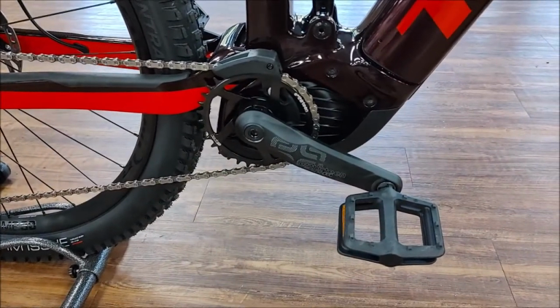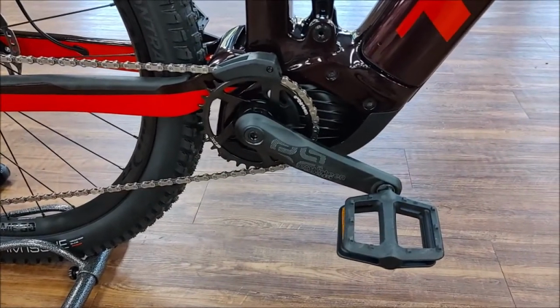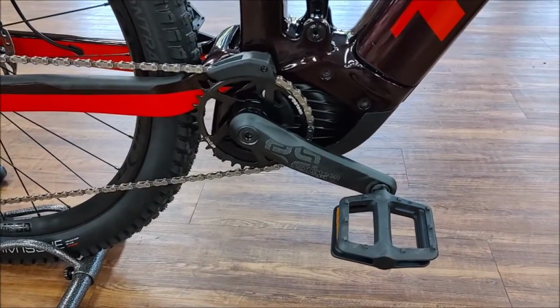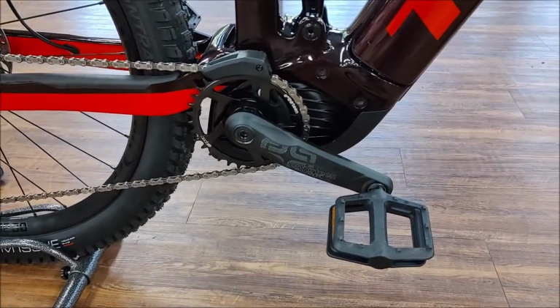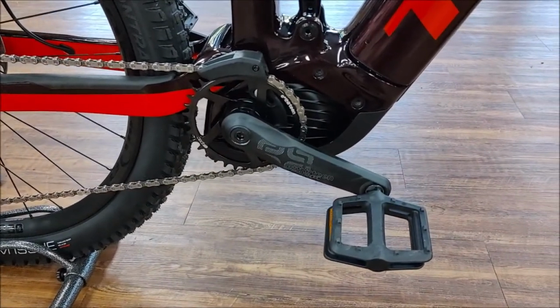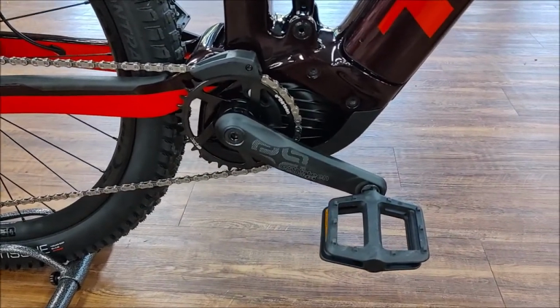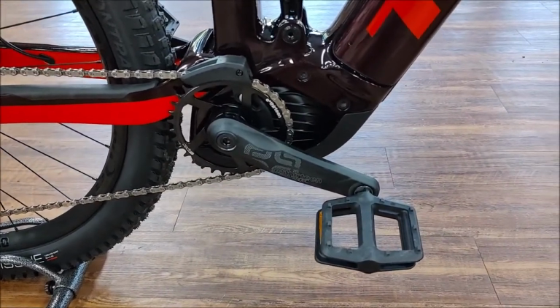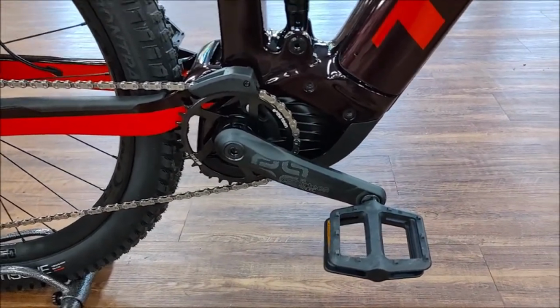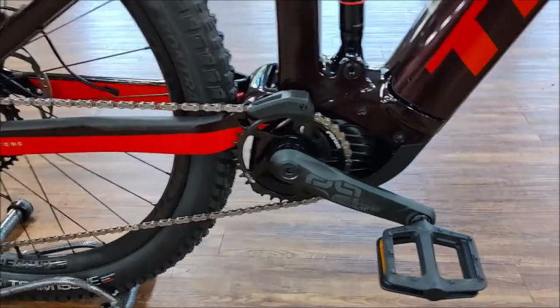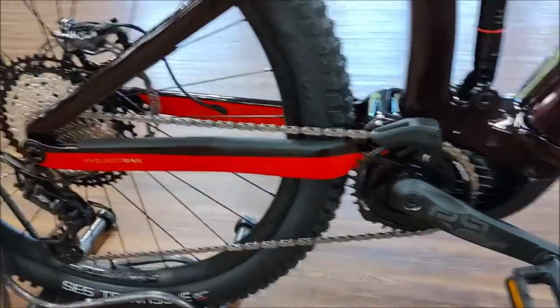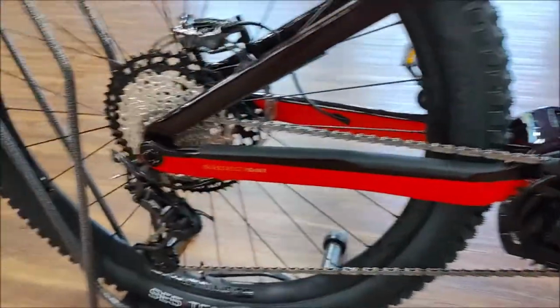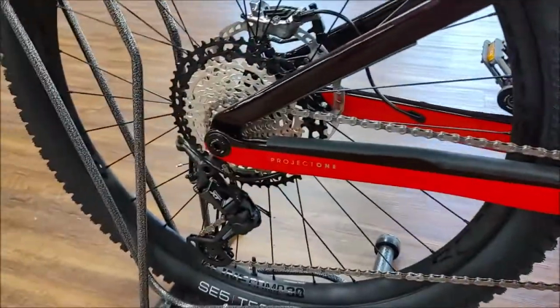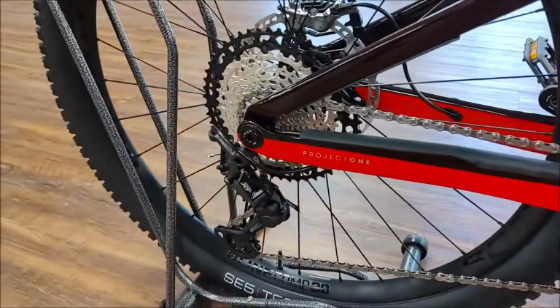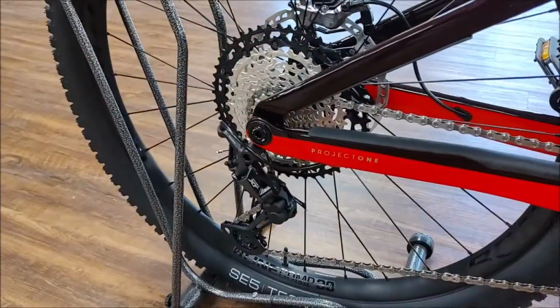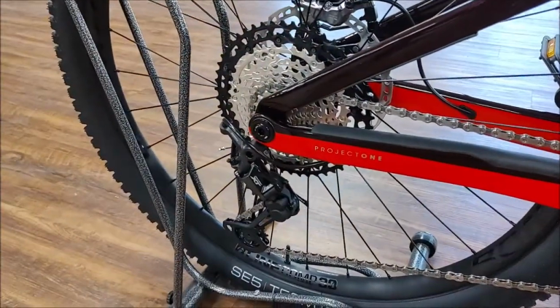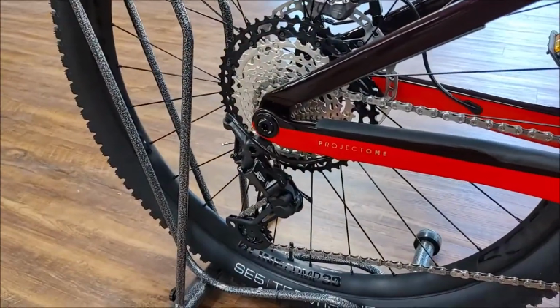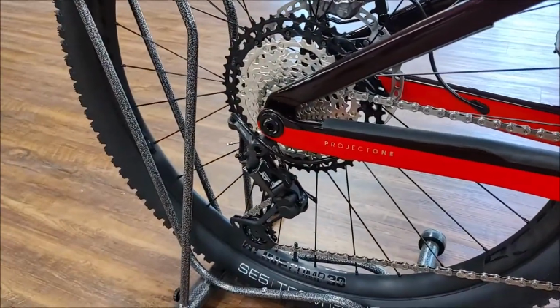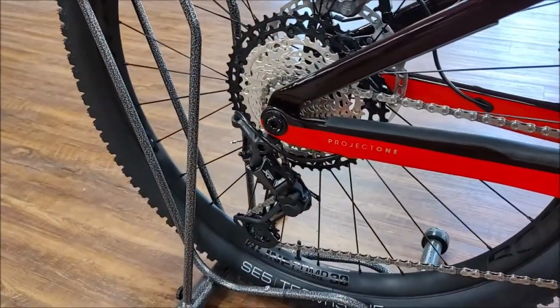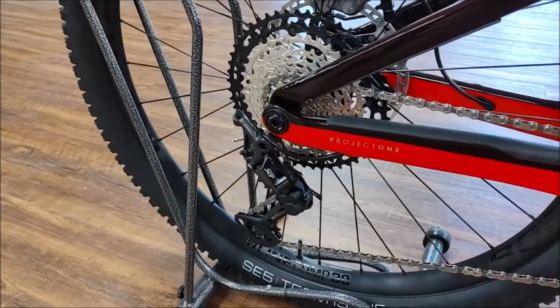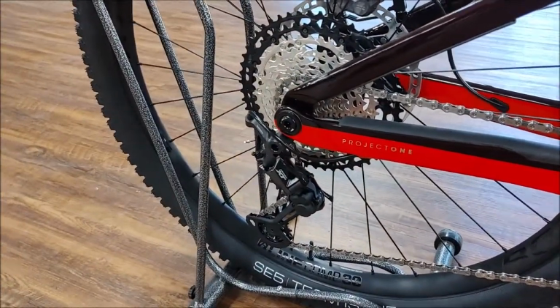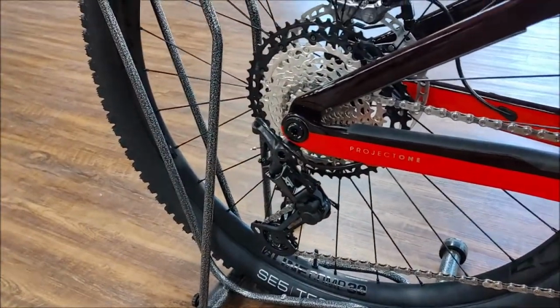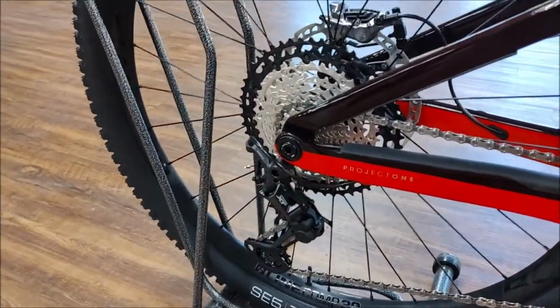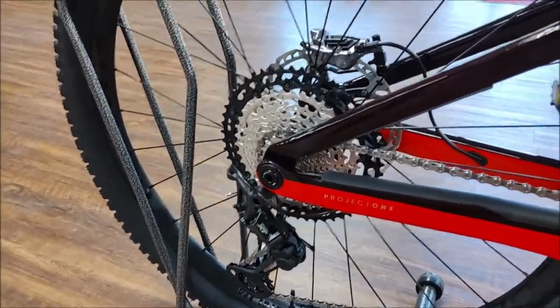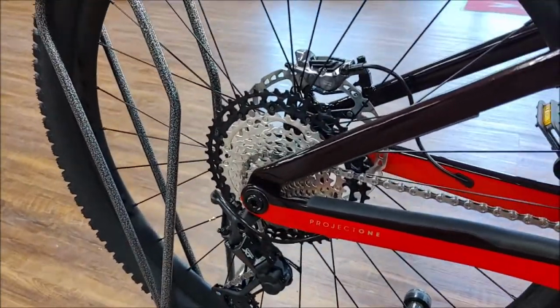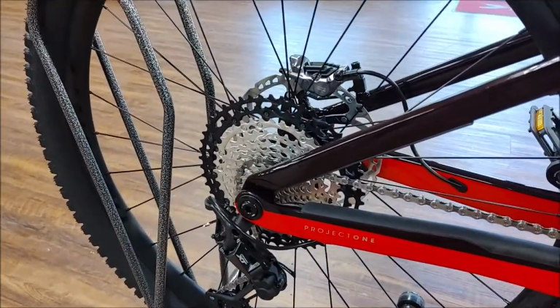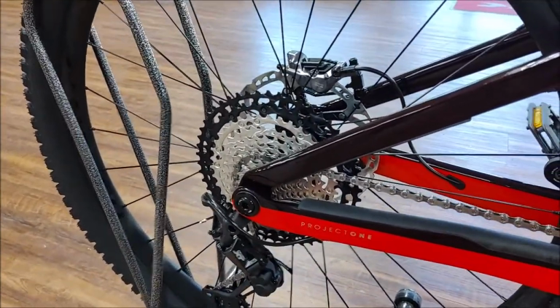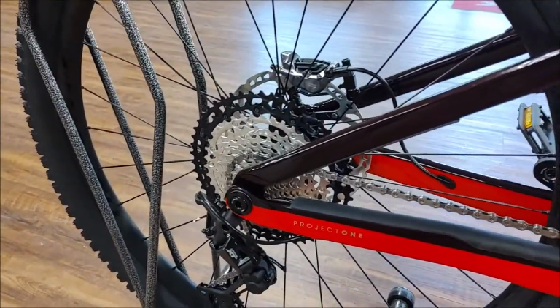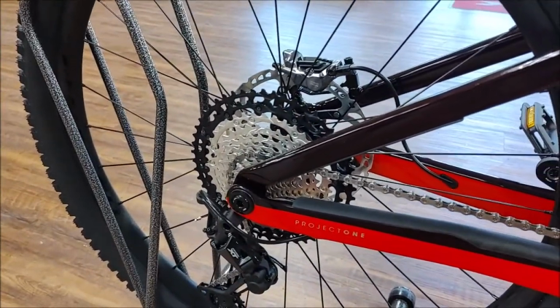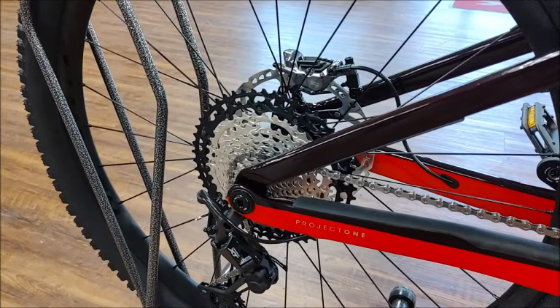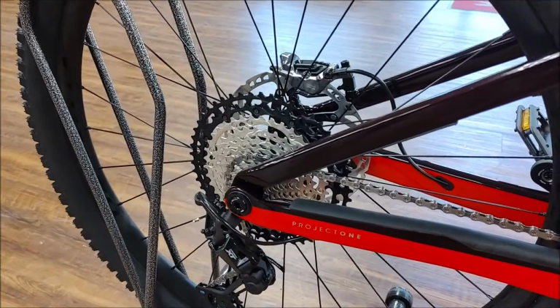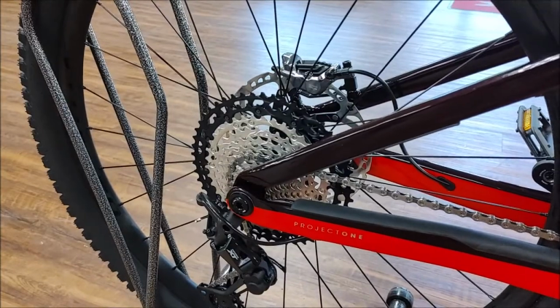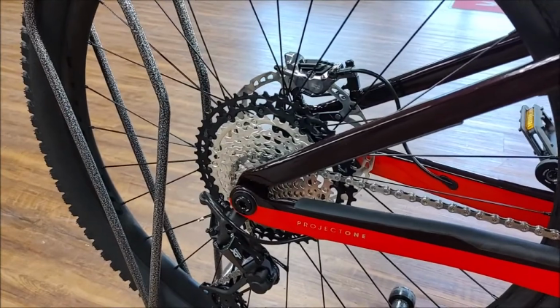It has an E13 crank, XT 12-speed derailleur, and XT cassette.